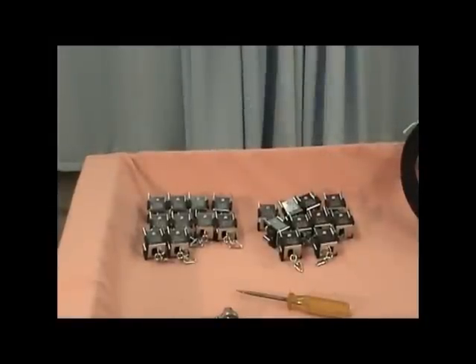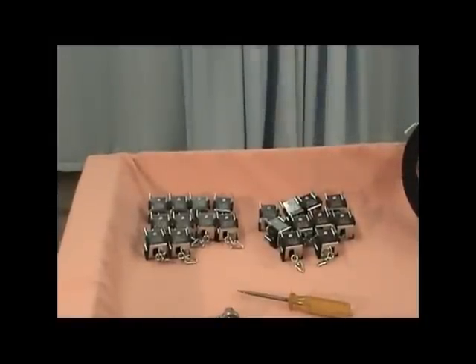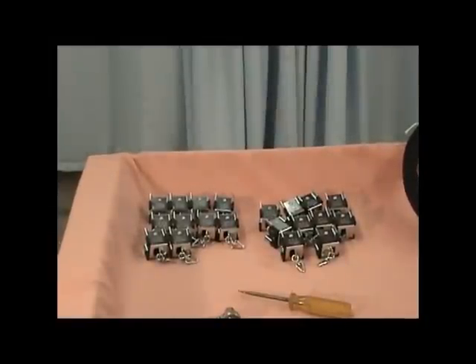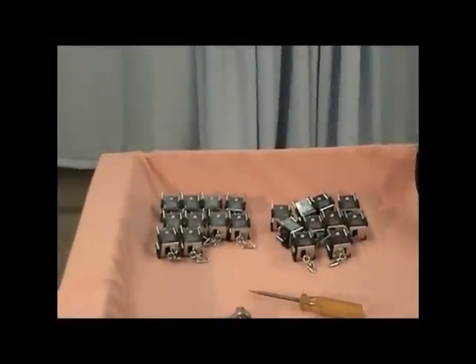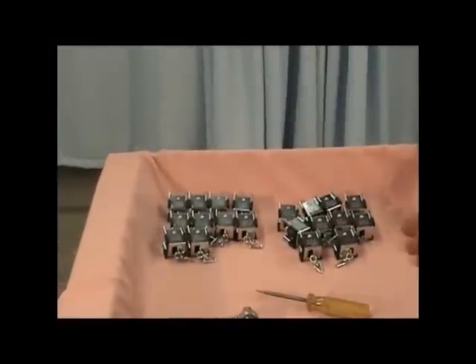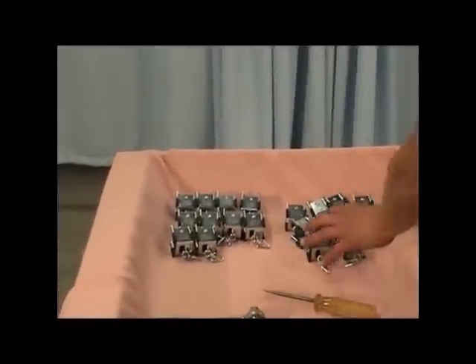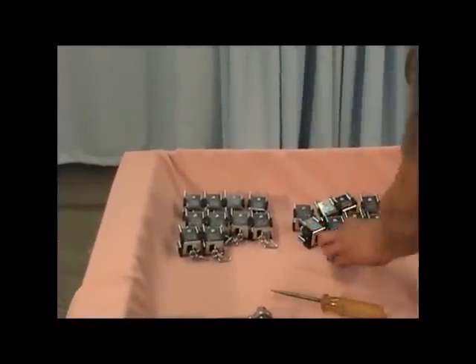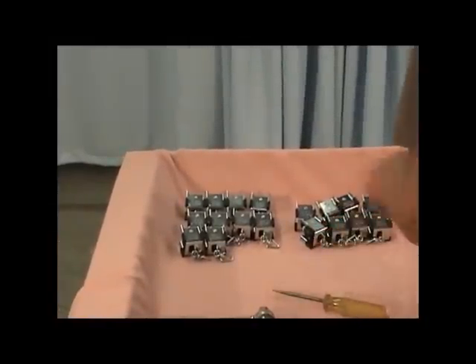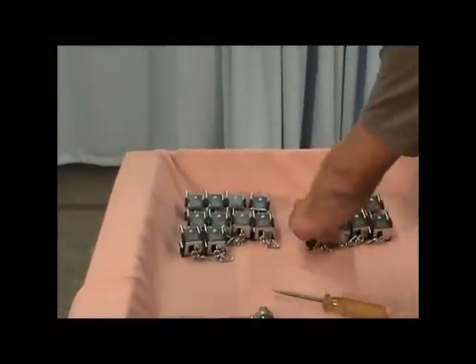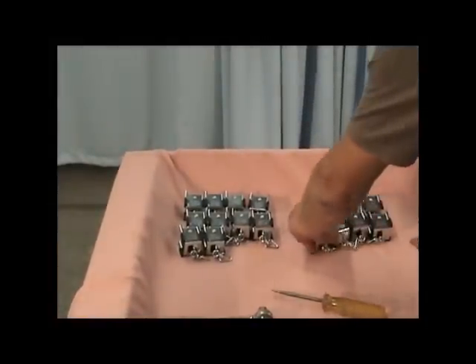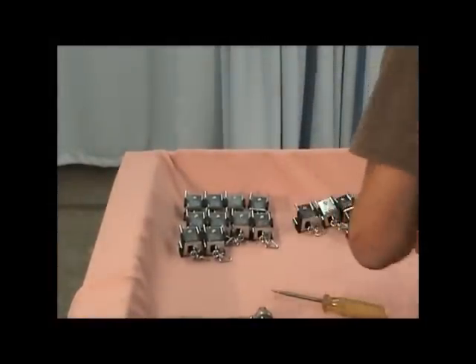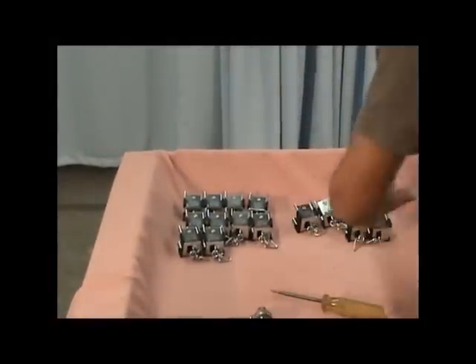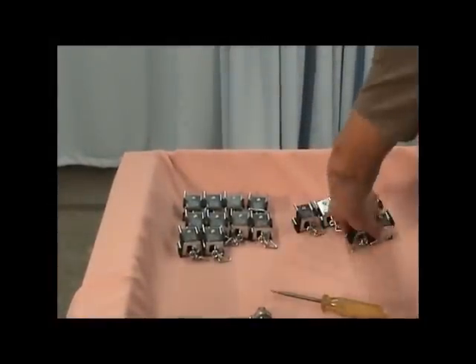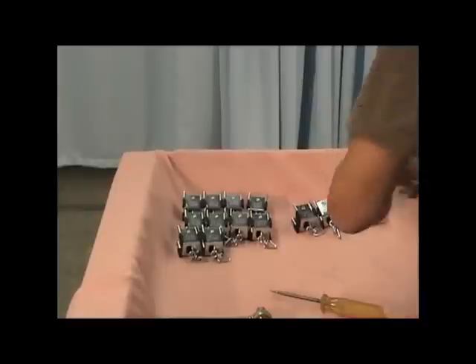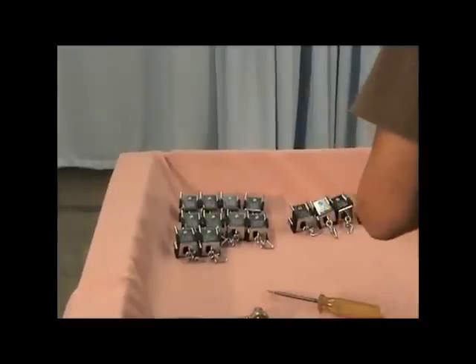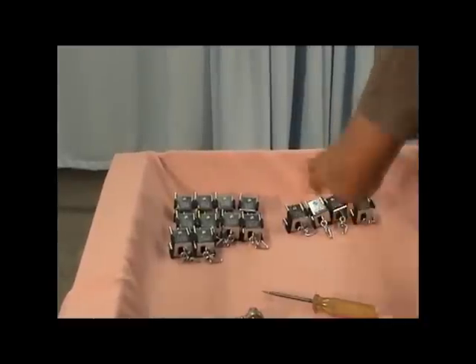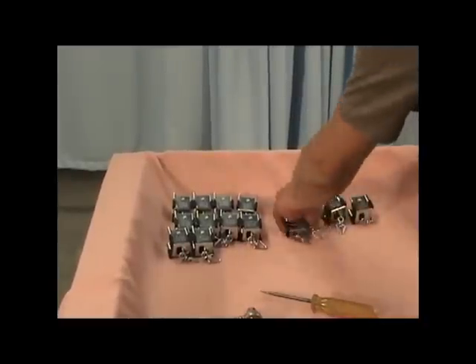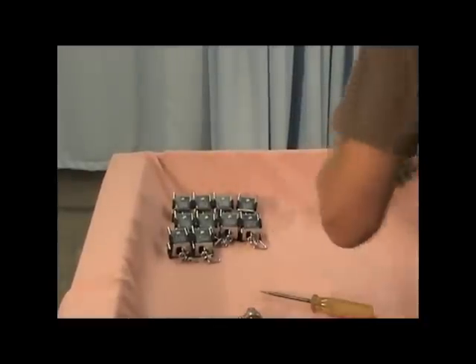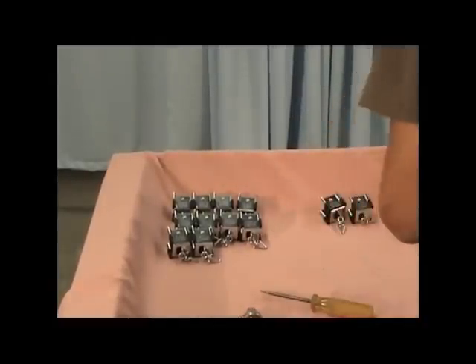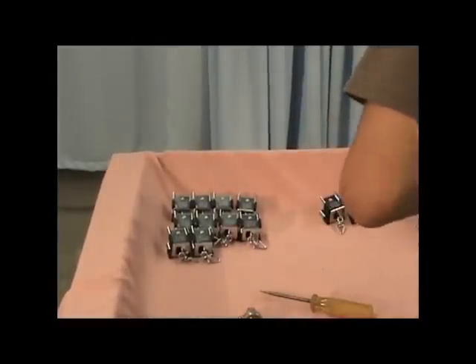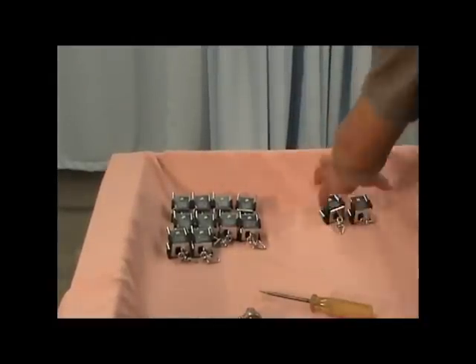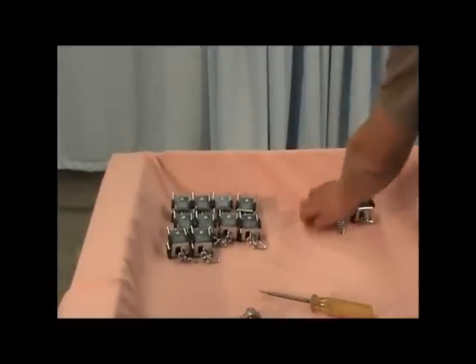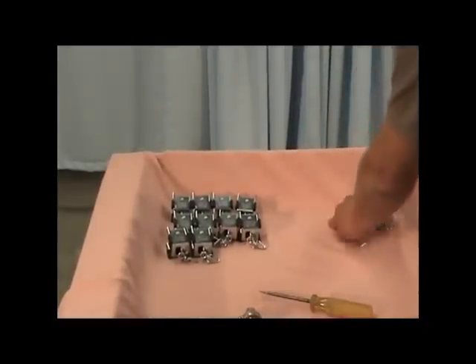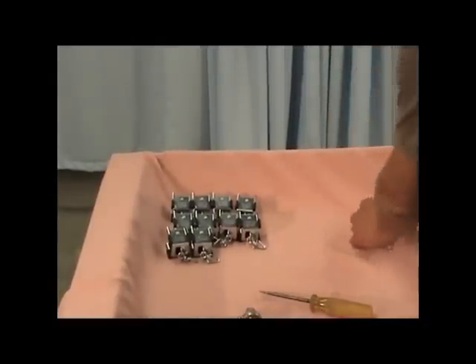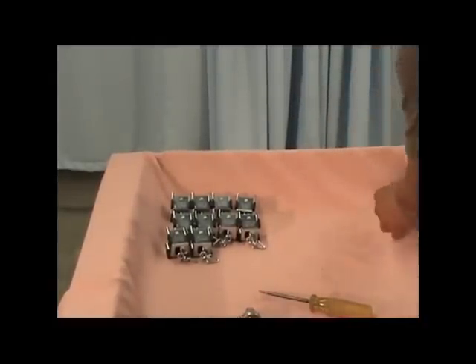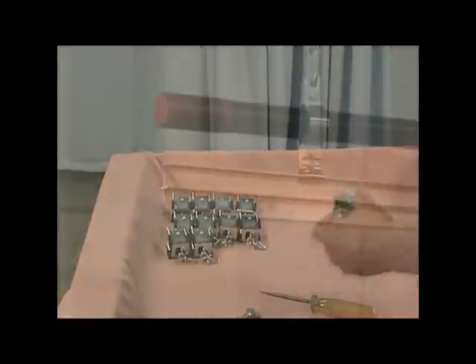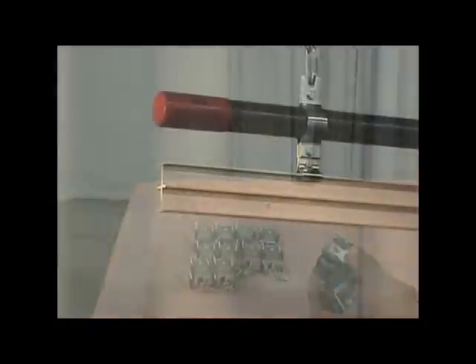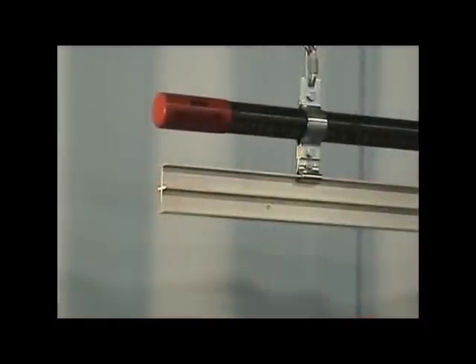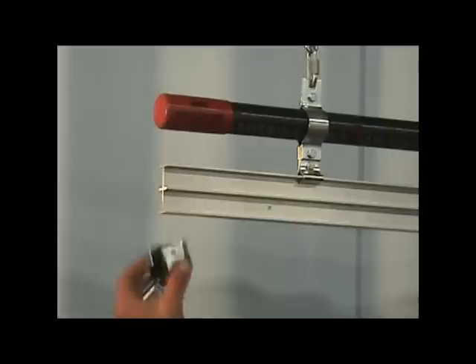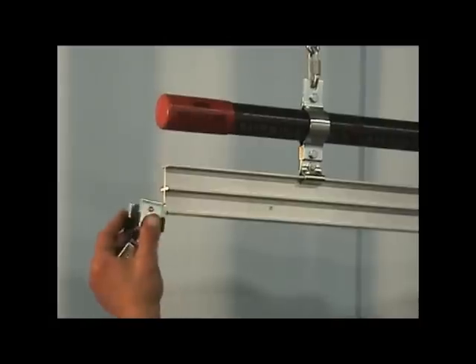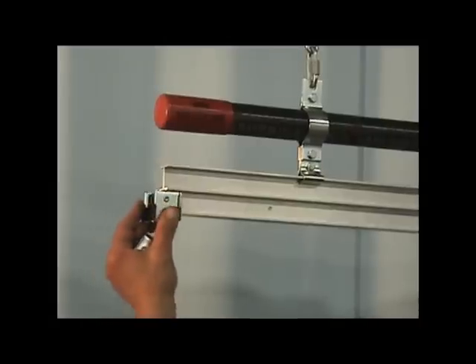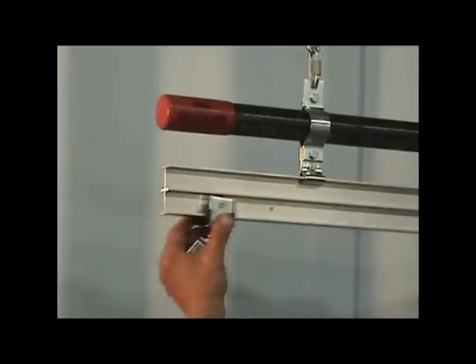Next, install the single carriers. Hopefully you have the single carriers separated into two equal groups. Install one half of the carriers on the live end and one half on the dead end of the track system, behind the master carriers.